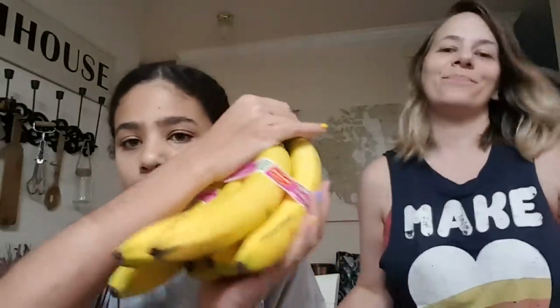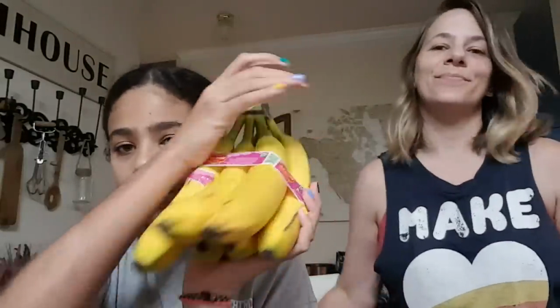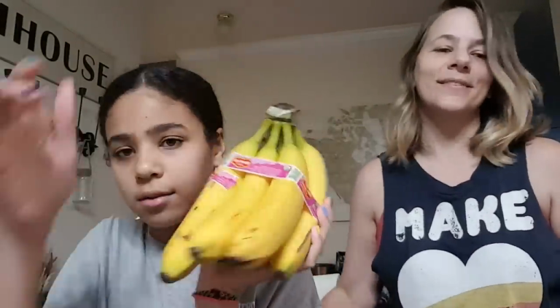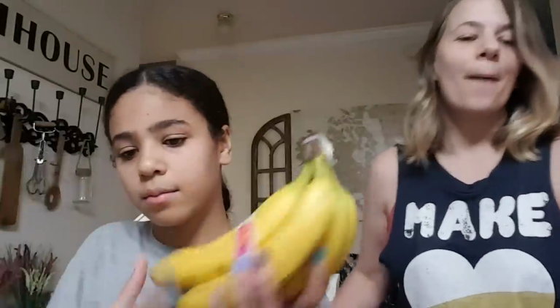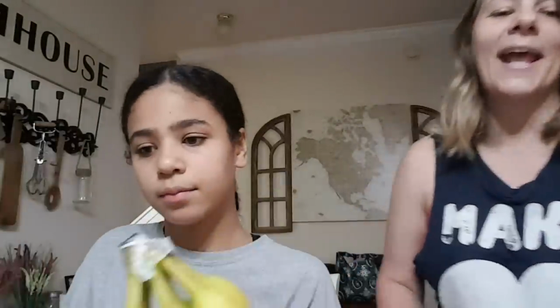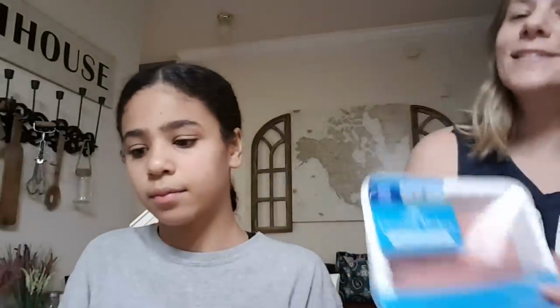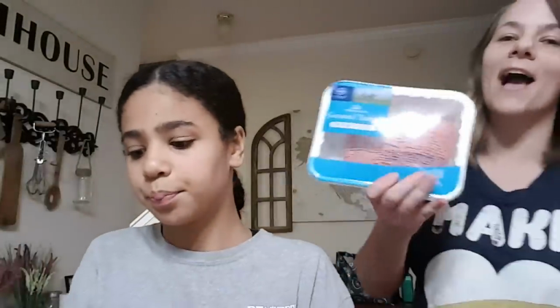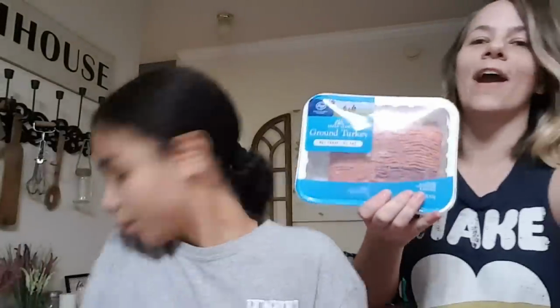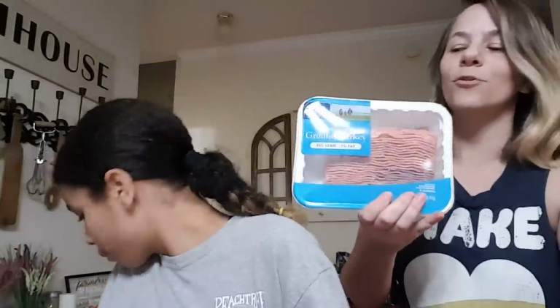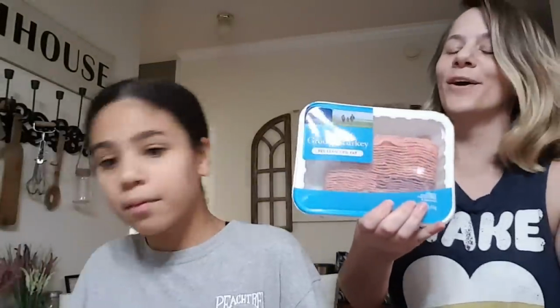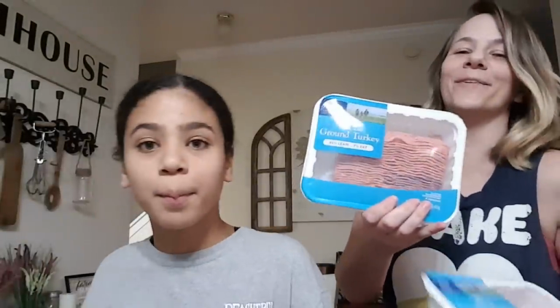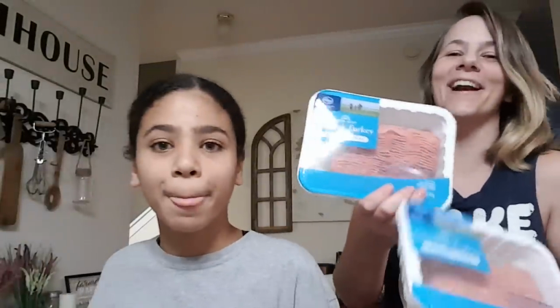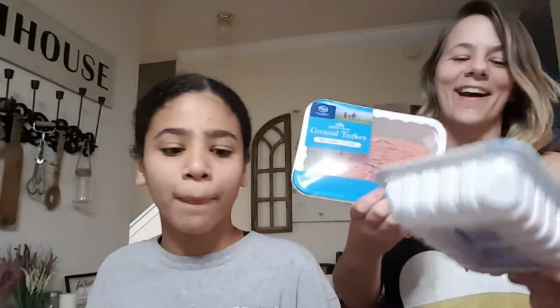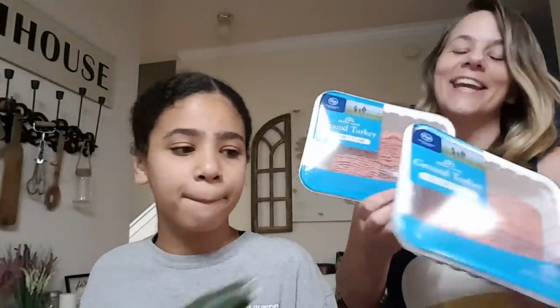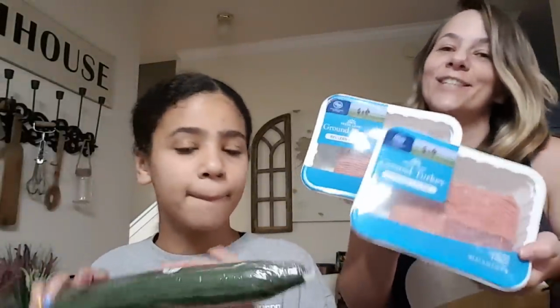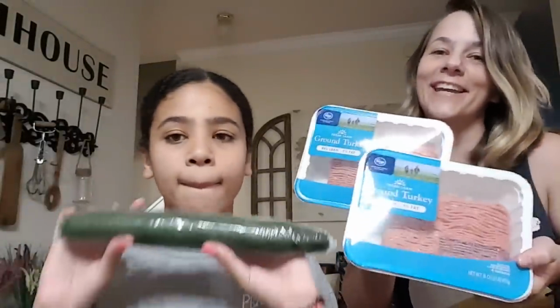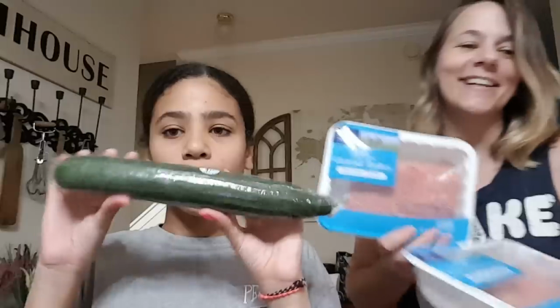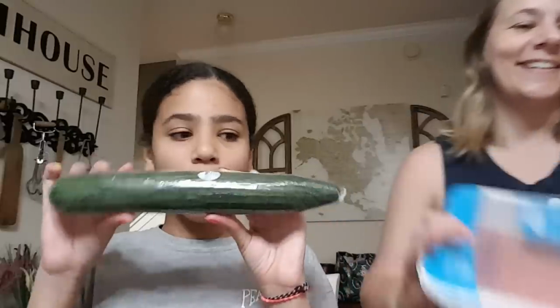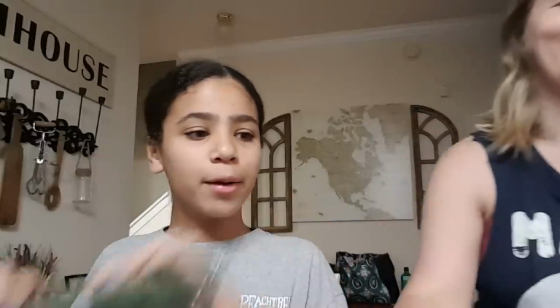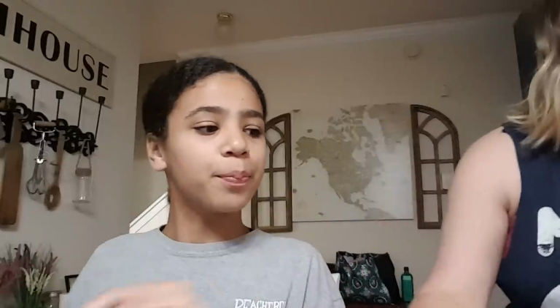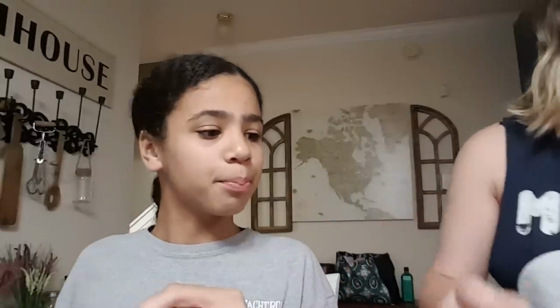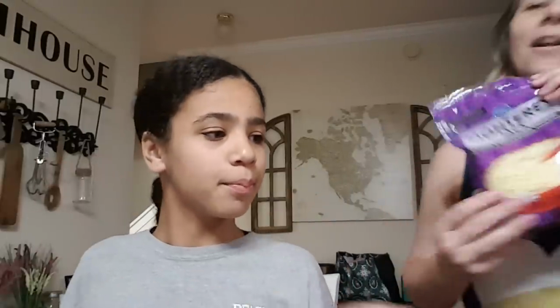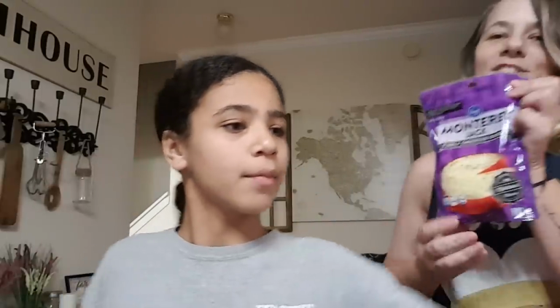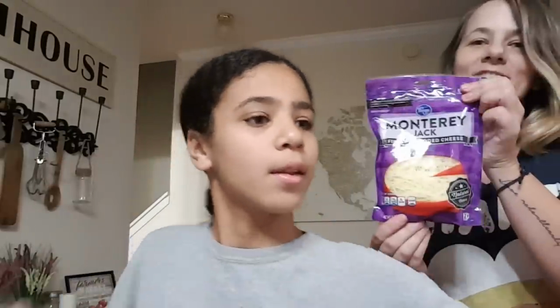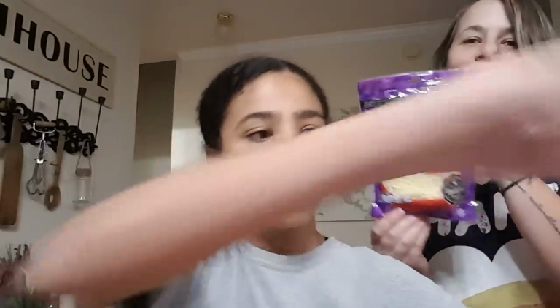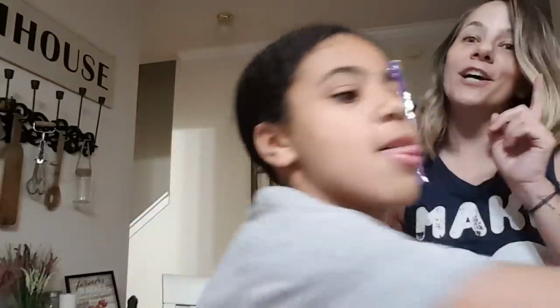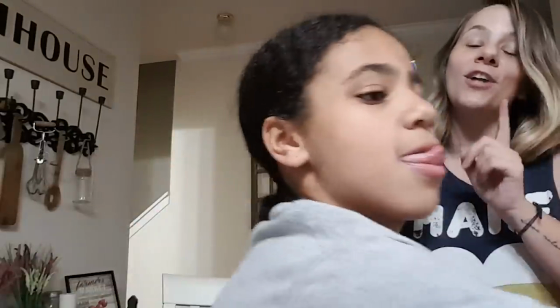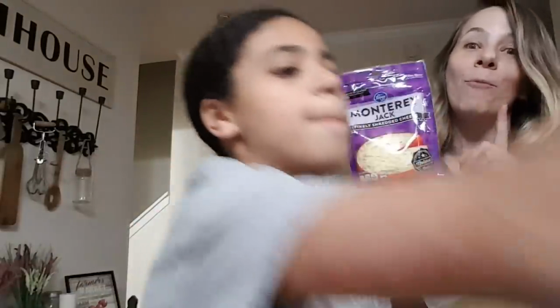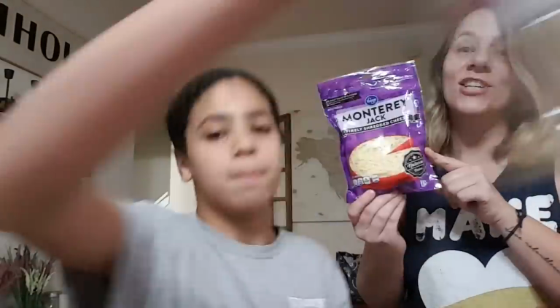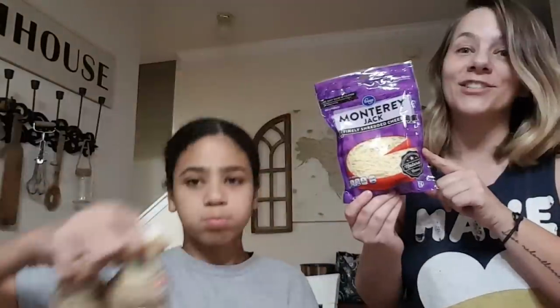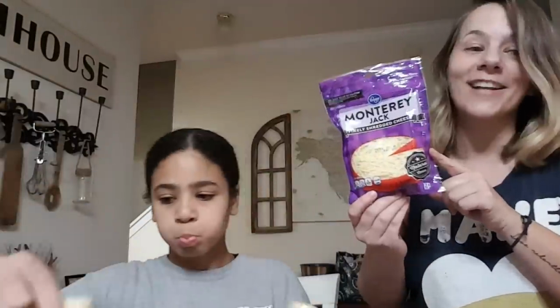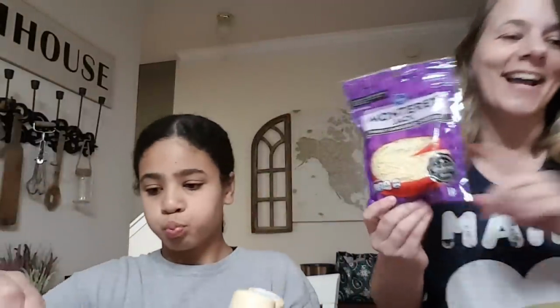Bananas. We got ground lean turkey. Cucumbers. And Monterey Jack cheese for the white chicken enchiladas tonight.